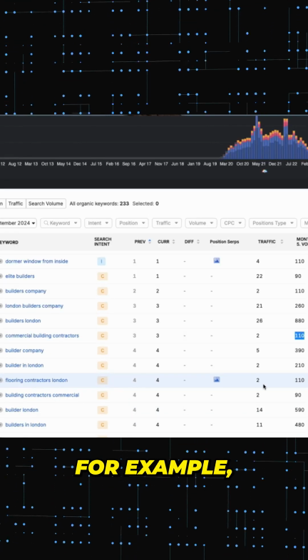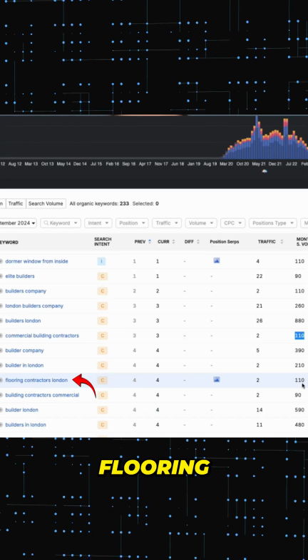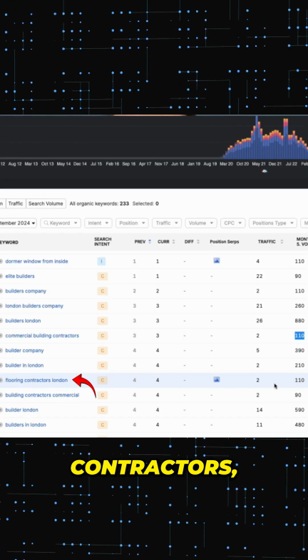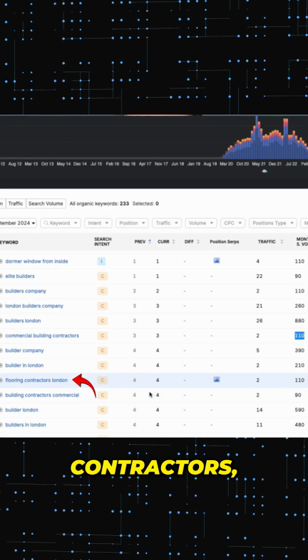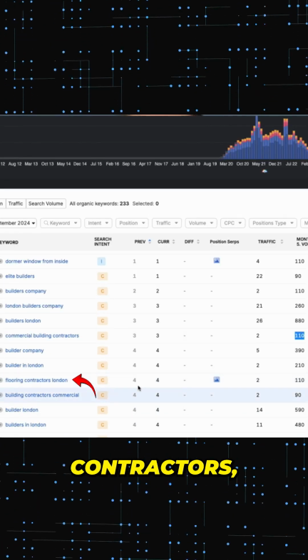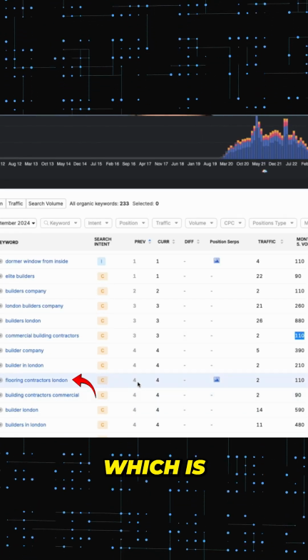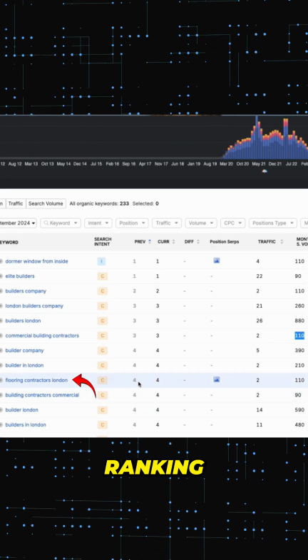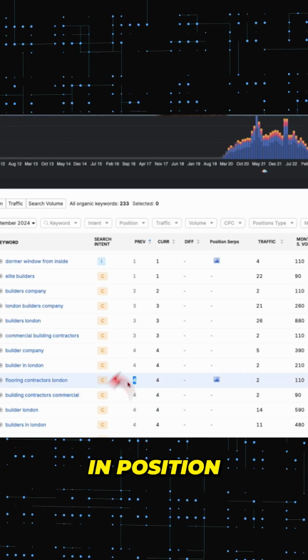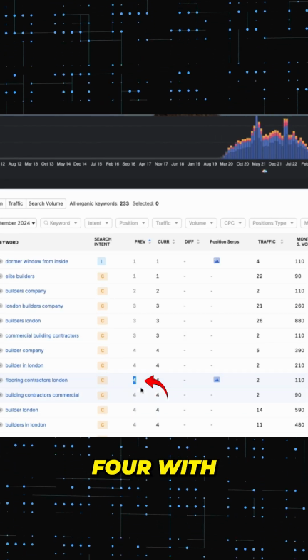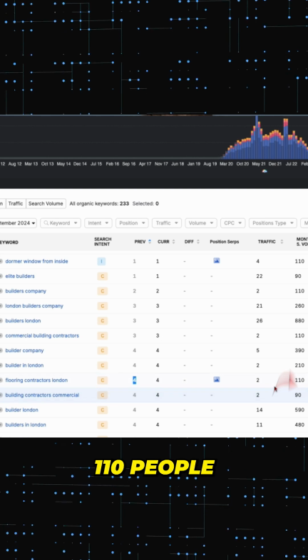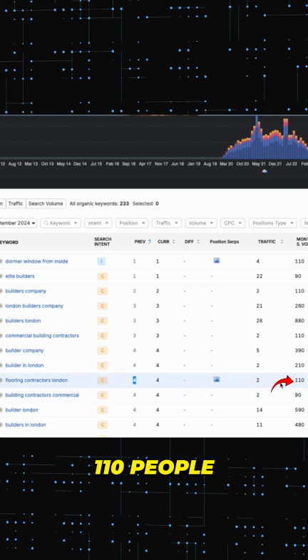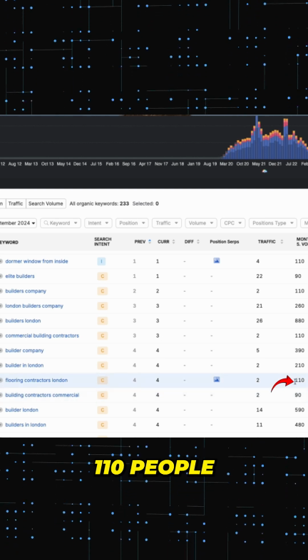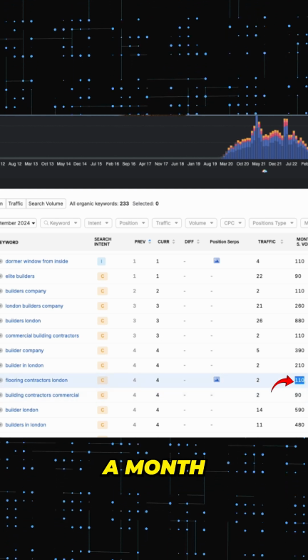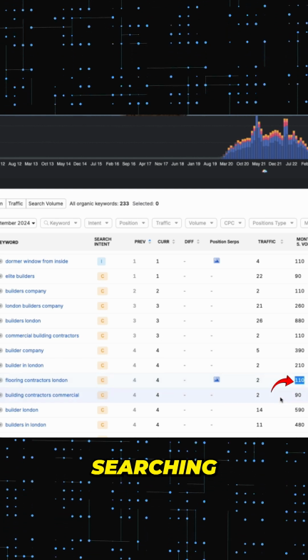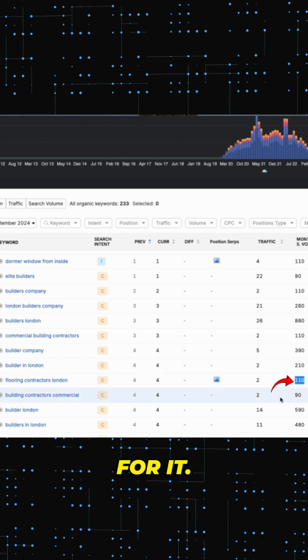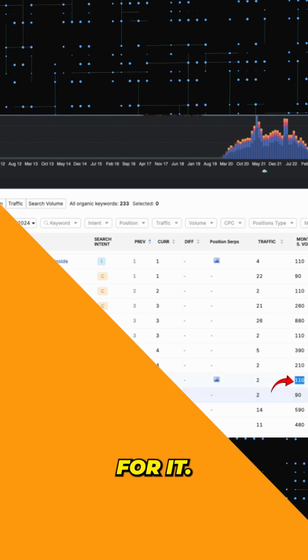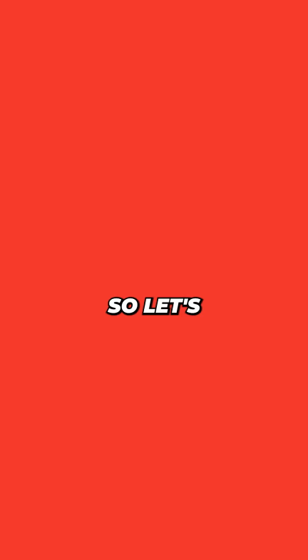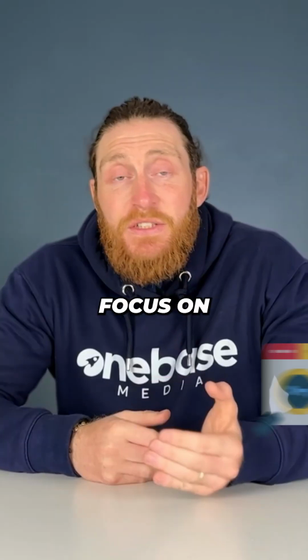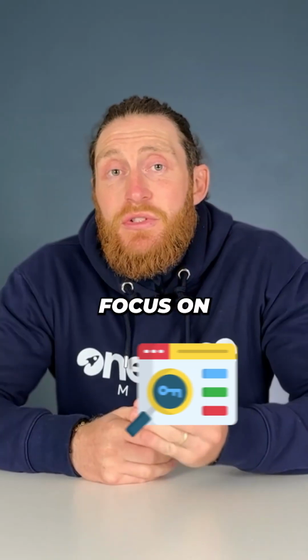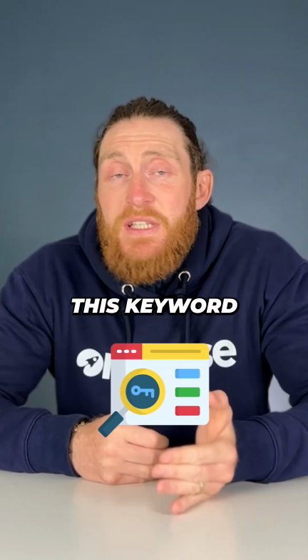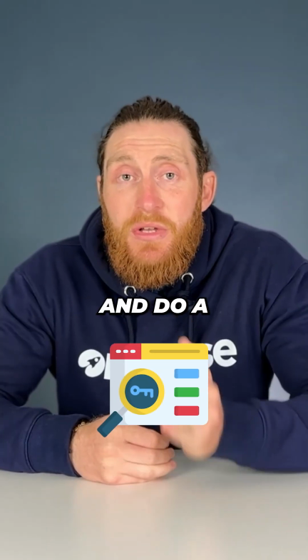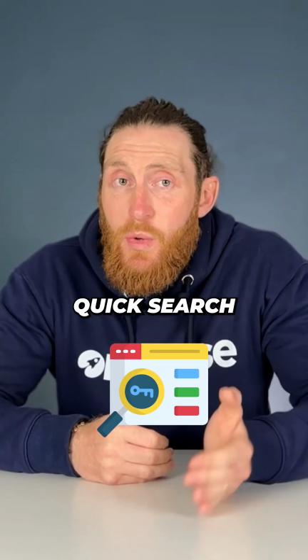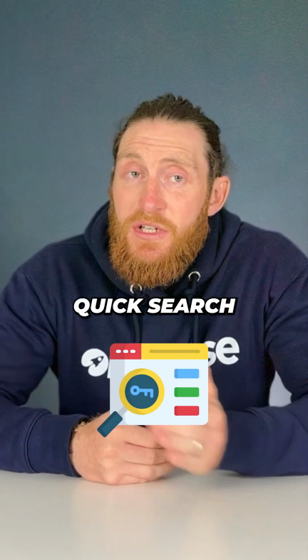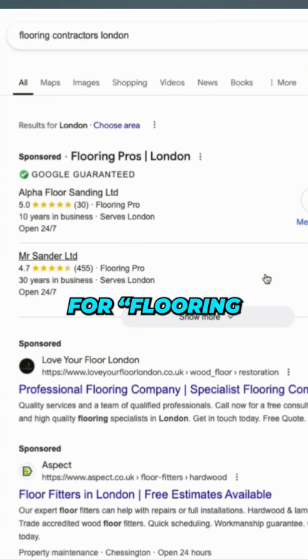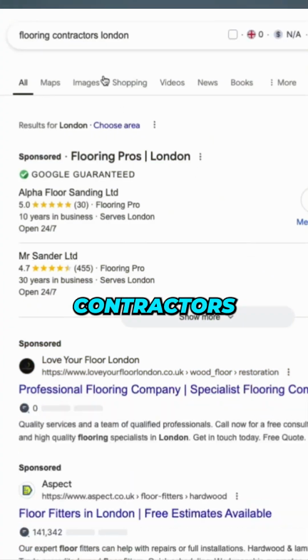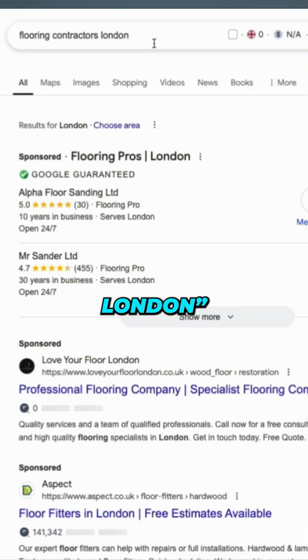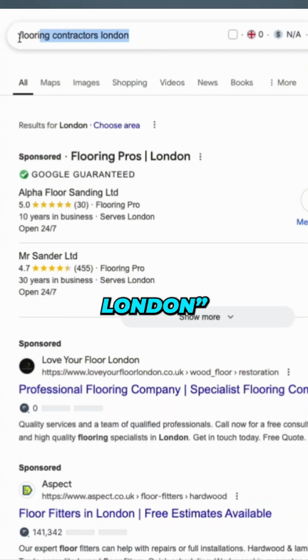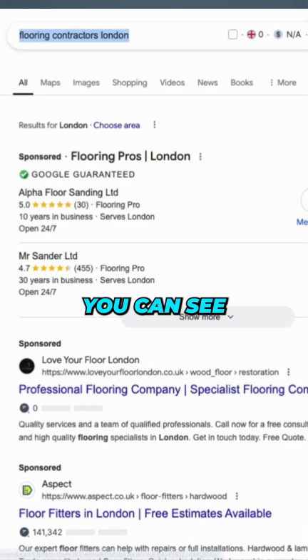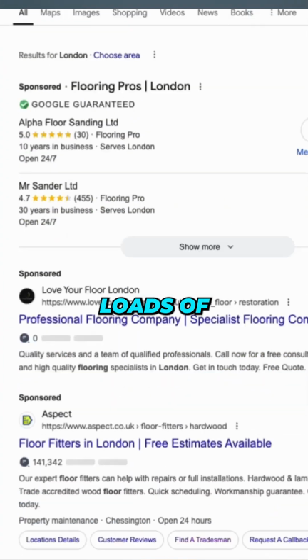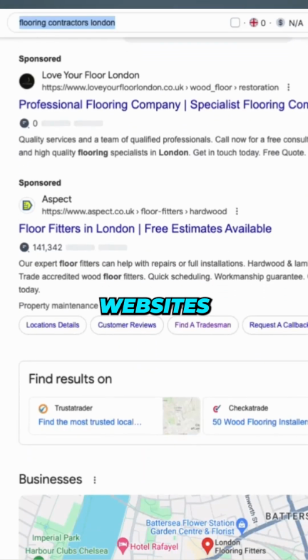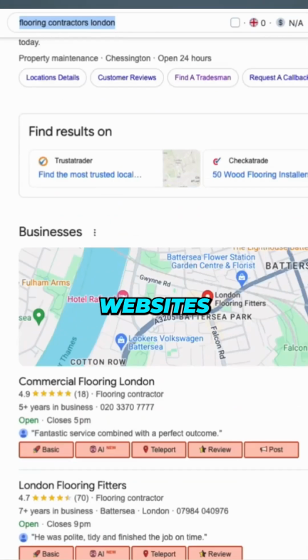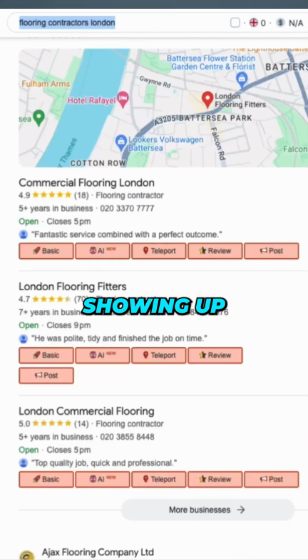For example, flooring contractors is ranking in position 4 with 110 people a month searching for it. So let's focus on this keyword and do a quick search for flooring contractors London — you can see loads of websites showing up for this service on the first page of Google.